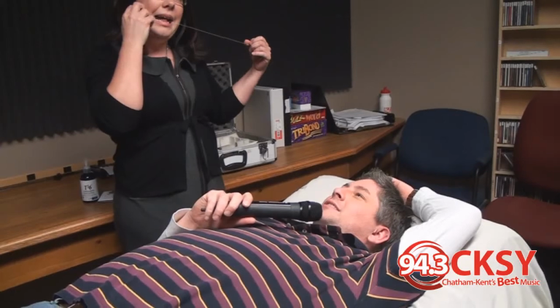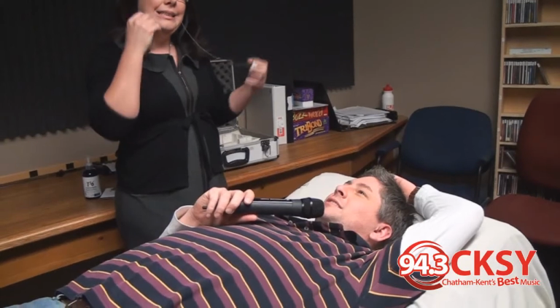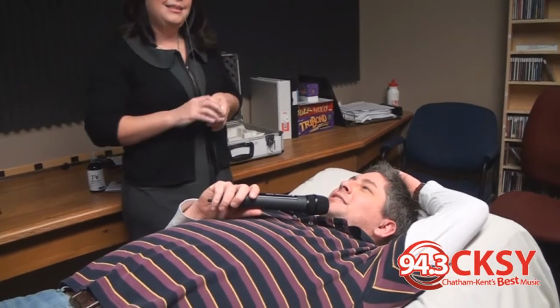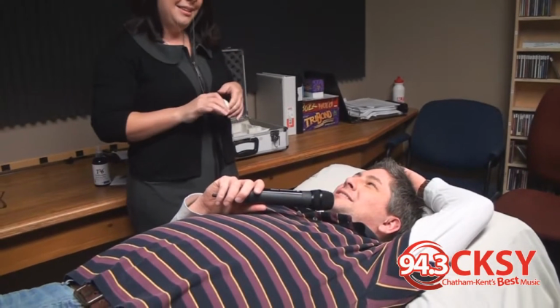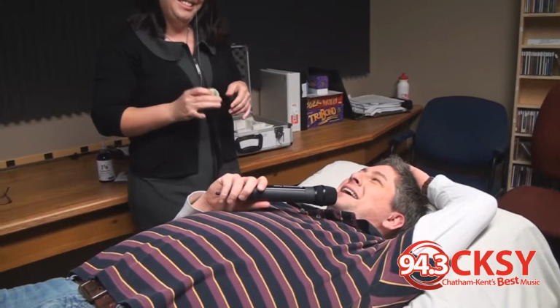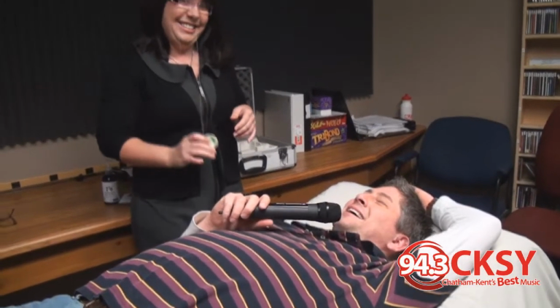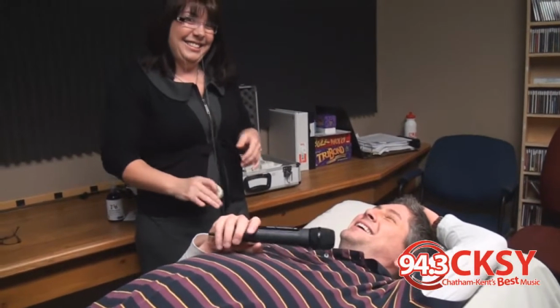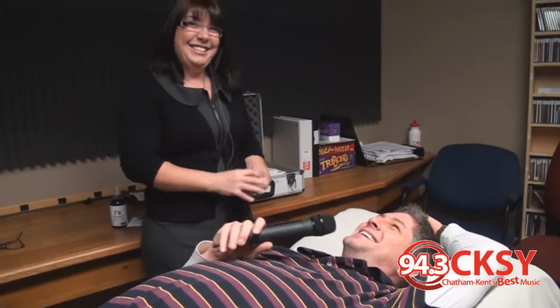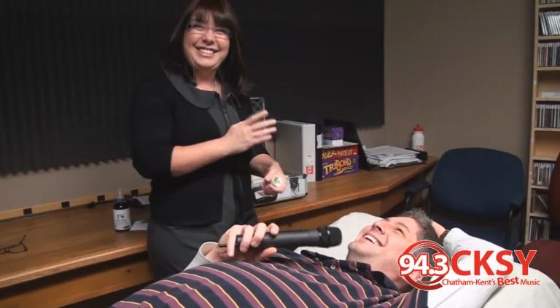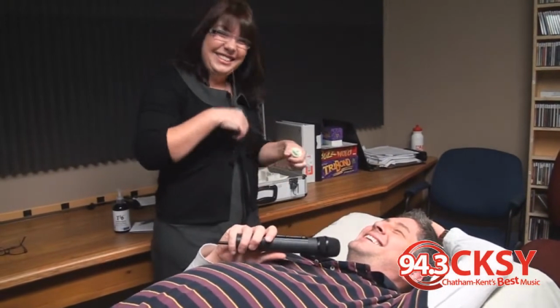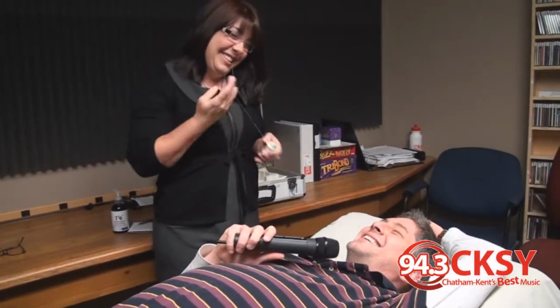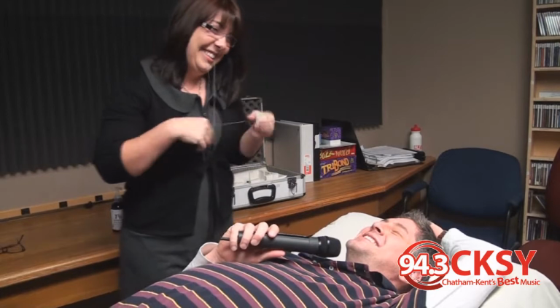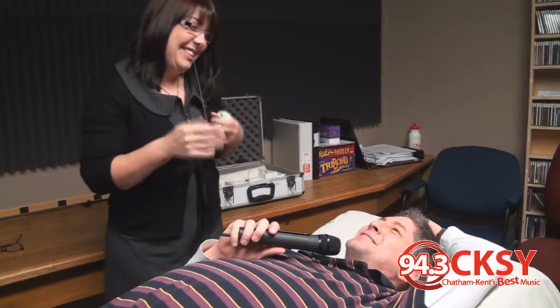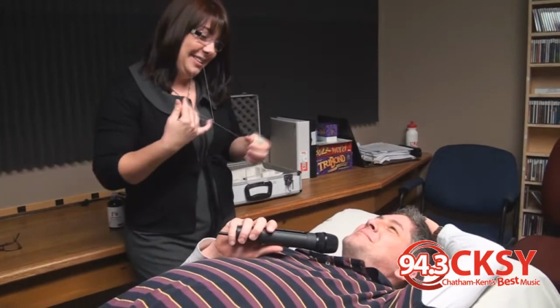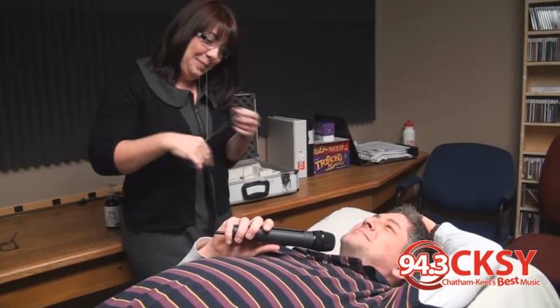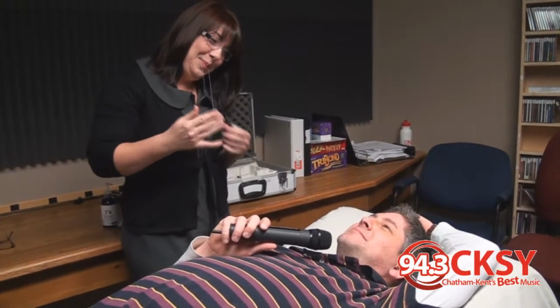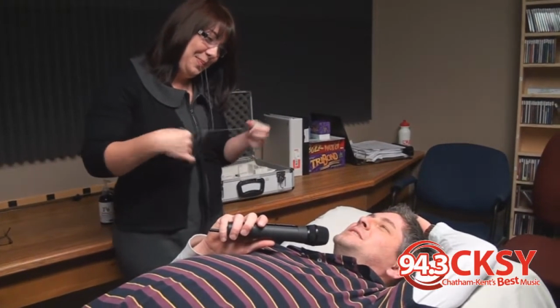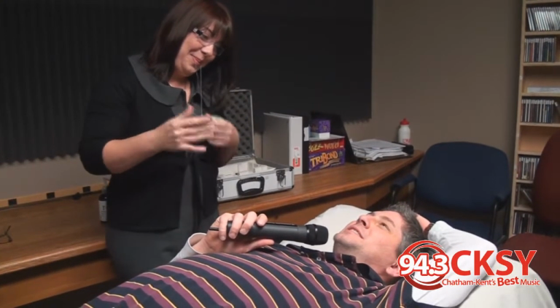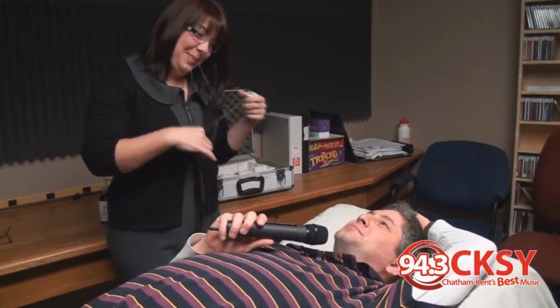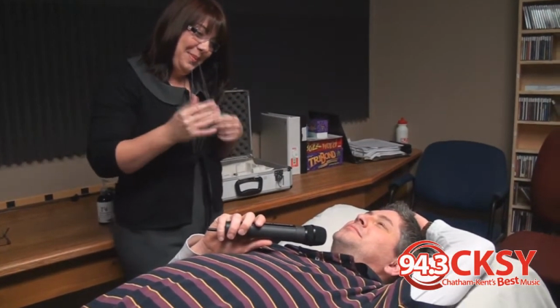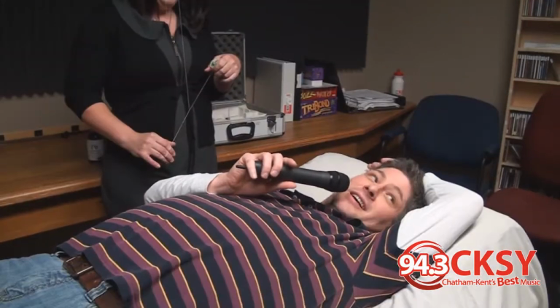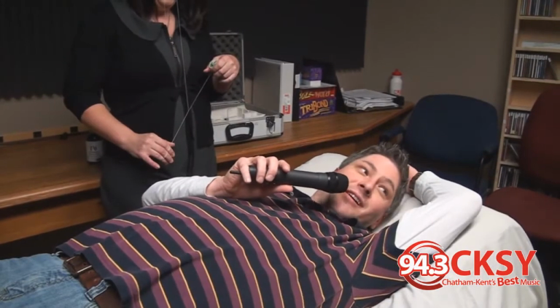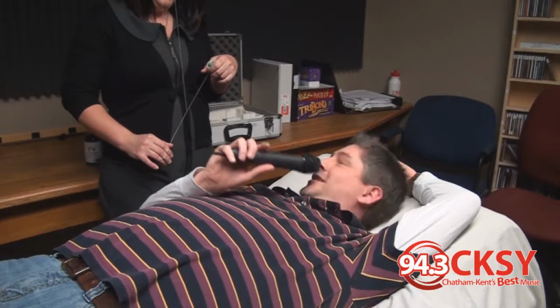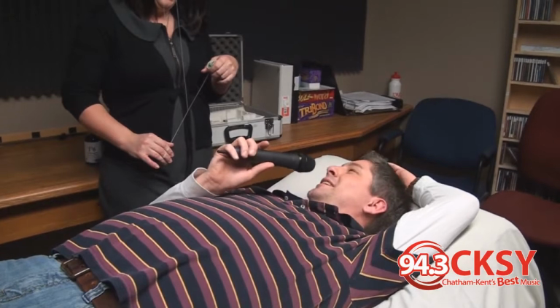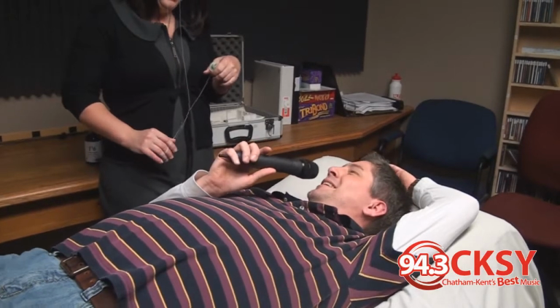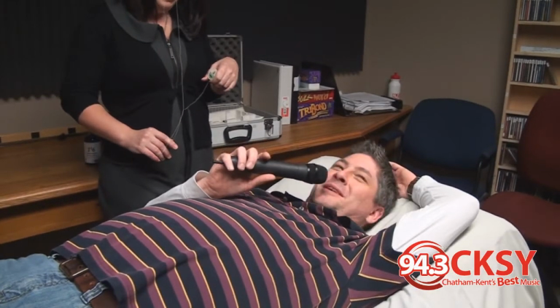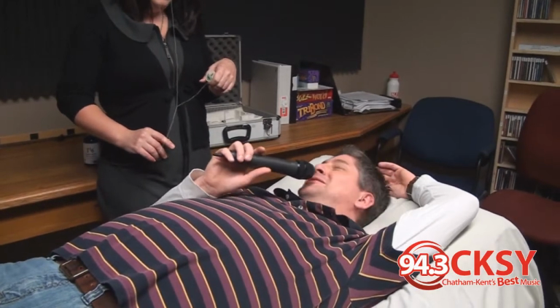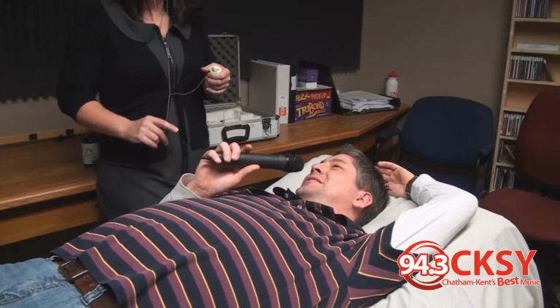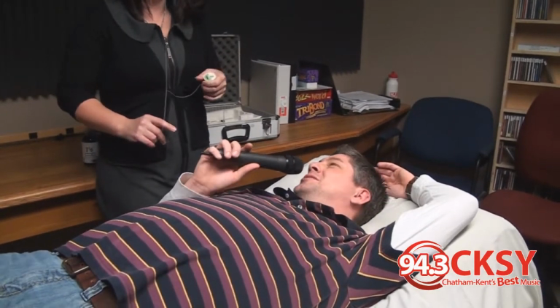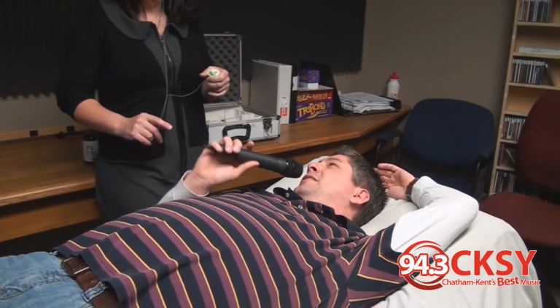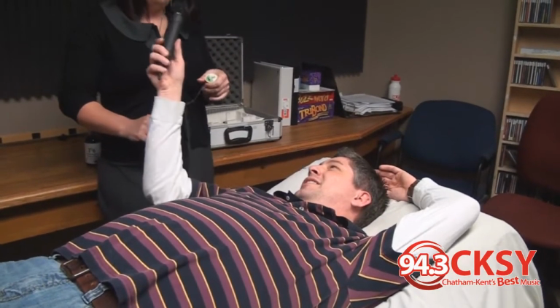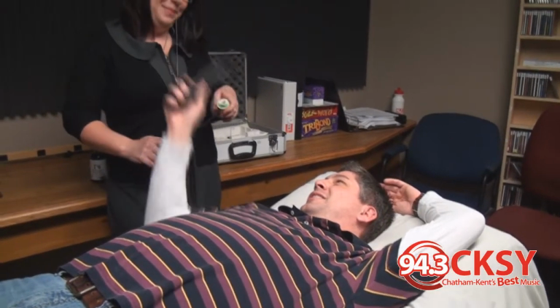We're headed for .3 CKSY with Never Rest to End about us at 8:21 as we get ready to try a little threading with Chris. He's back on the back table. How are you feeling? Hilary's making me nervous though. This is called what, Hilary? Threading.